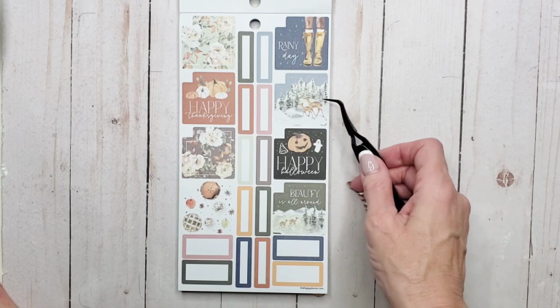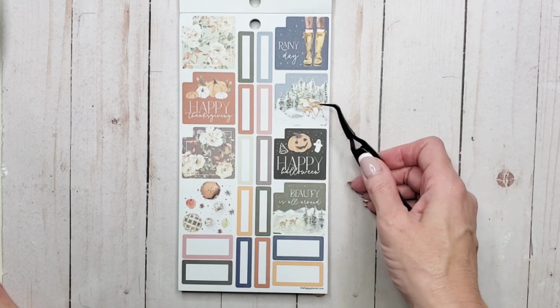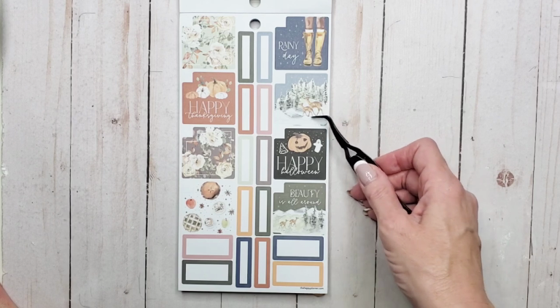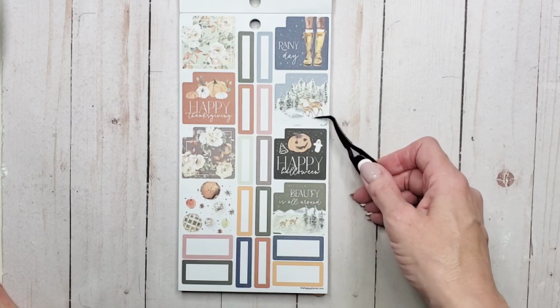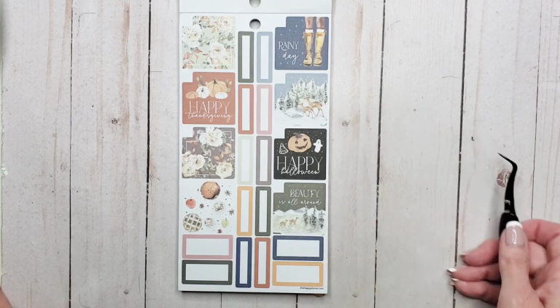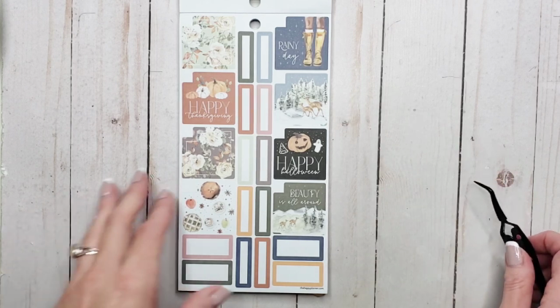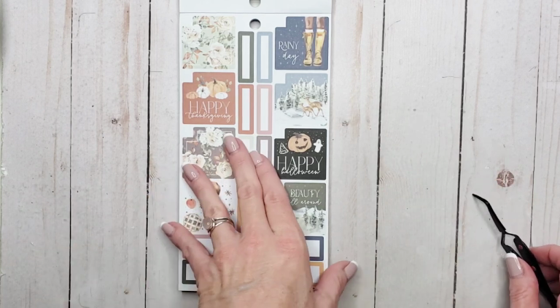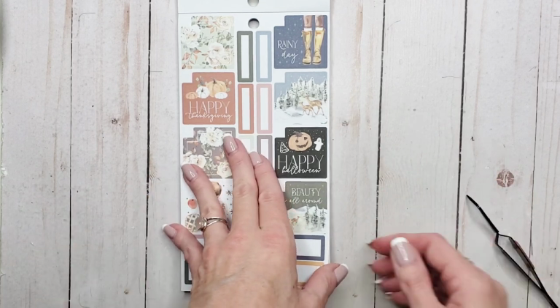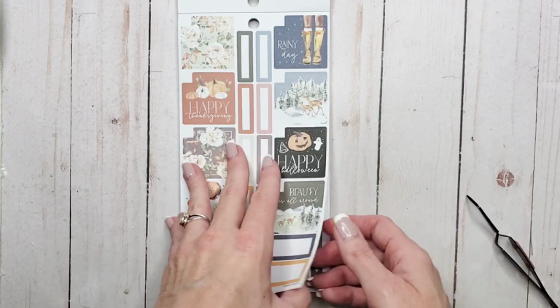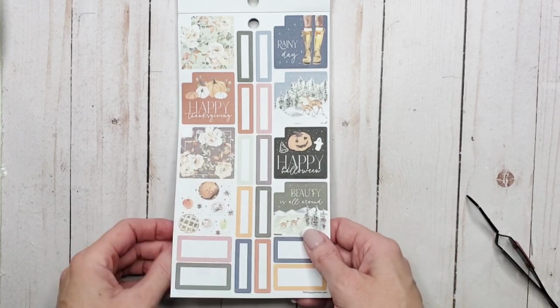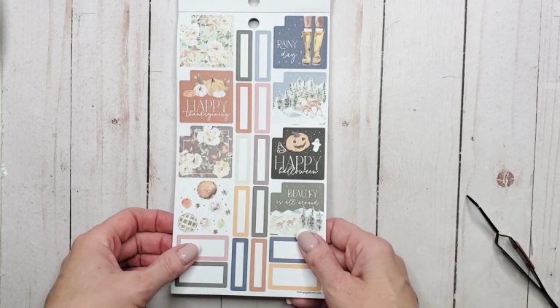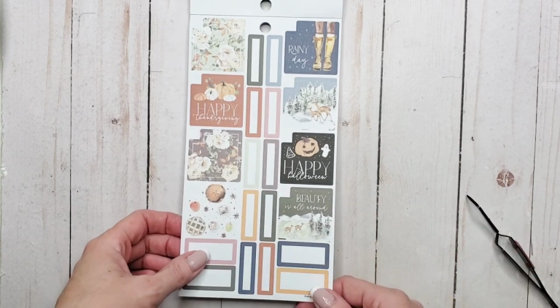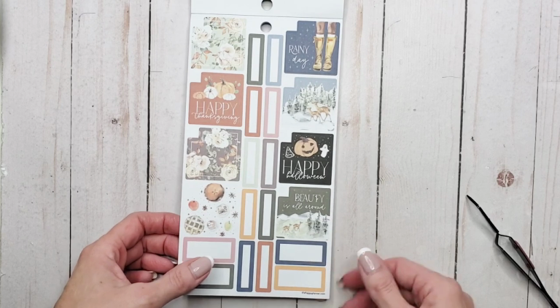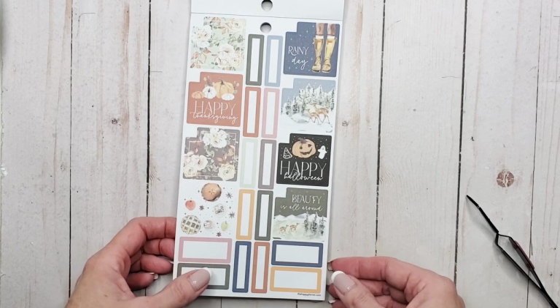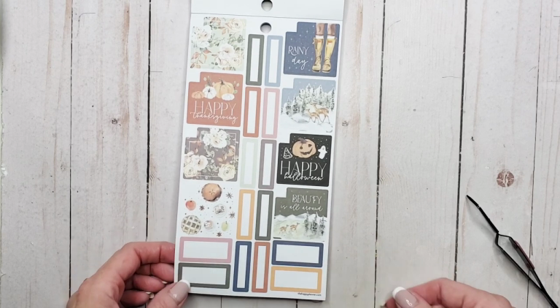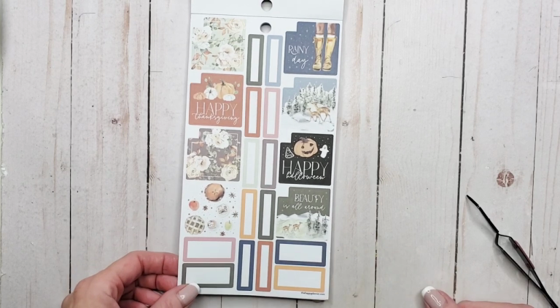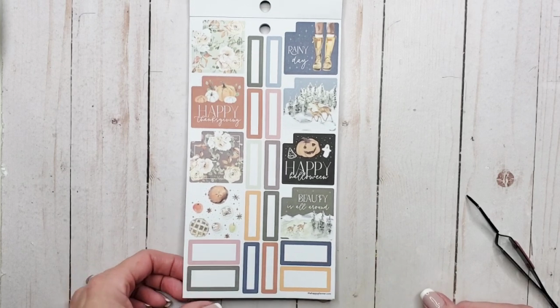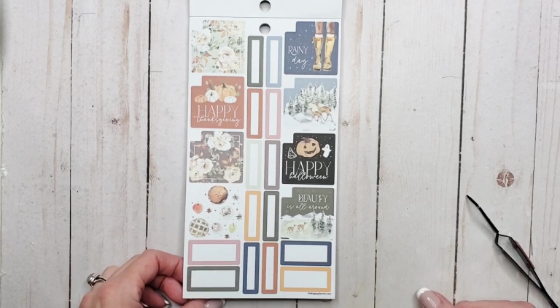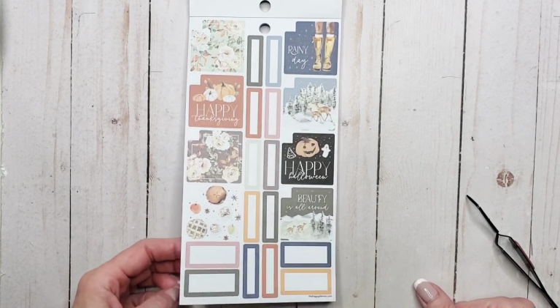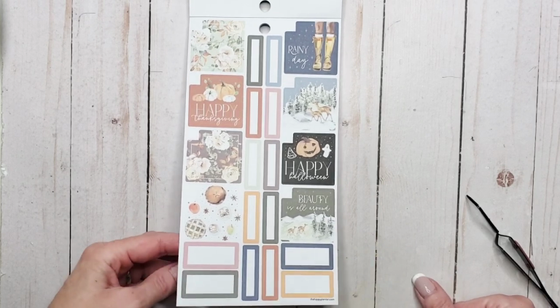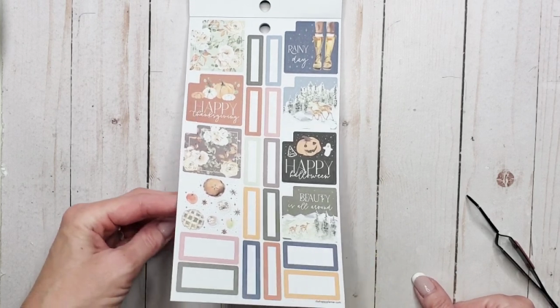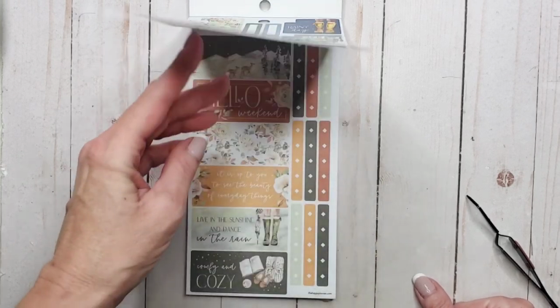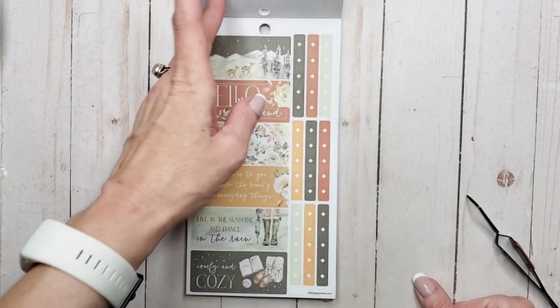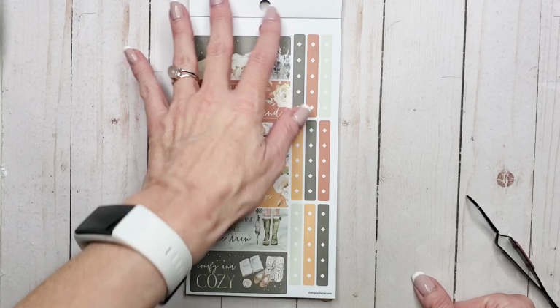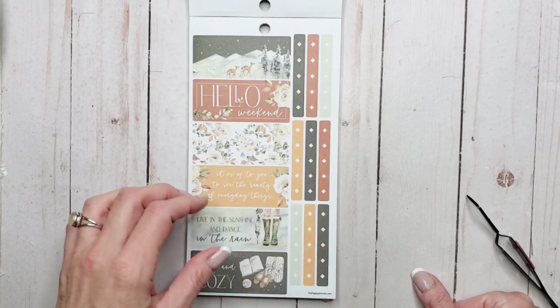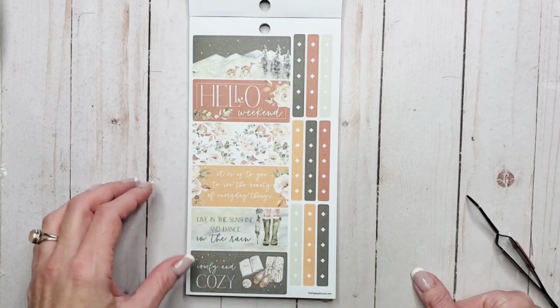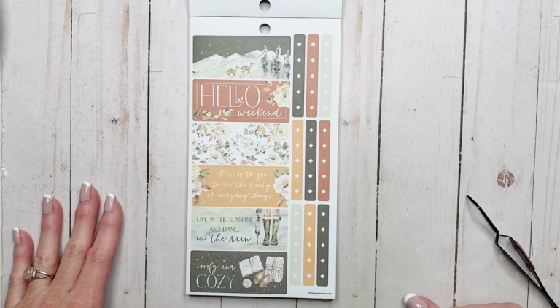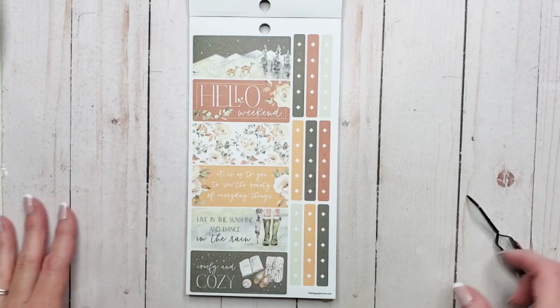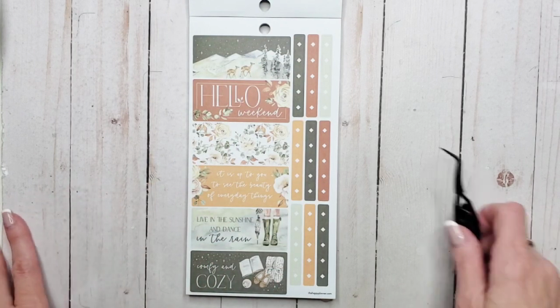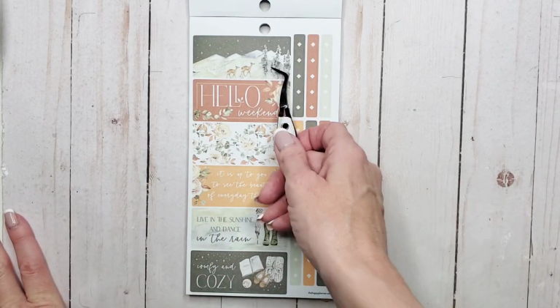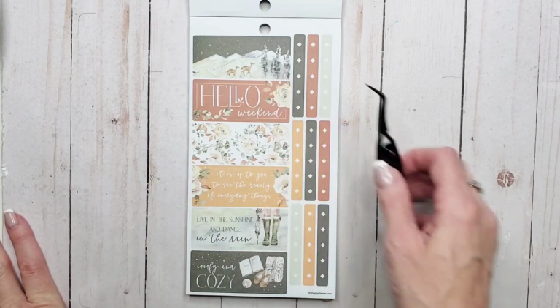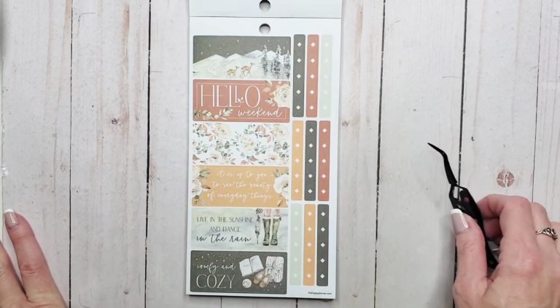I was most excited about the little woodland creatures in this book. I also bought the five-sheet sticker pack out of the Happy Planner release, but of course it's not here yet. But as soon as I get my hands on that I'll be using it as well. See, look at them — they're so cute.